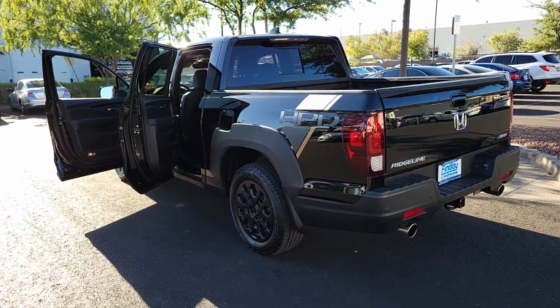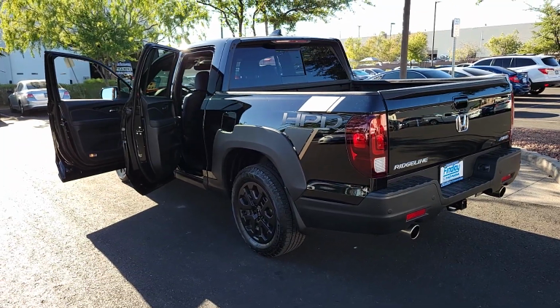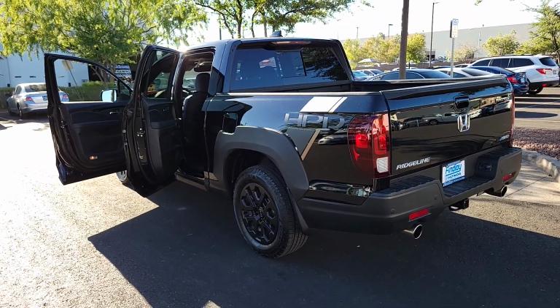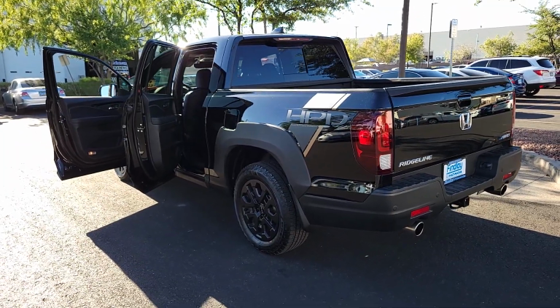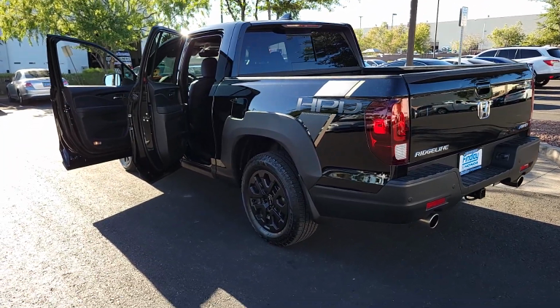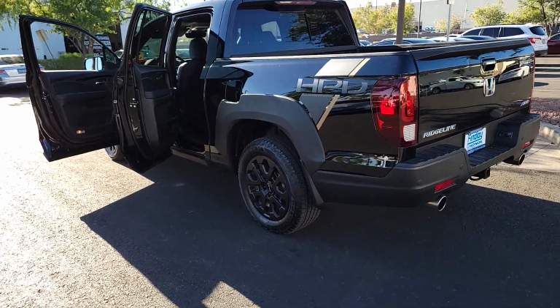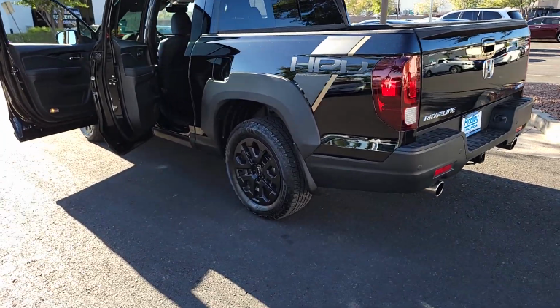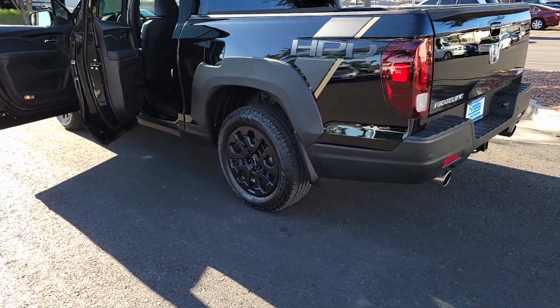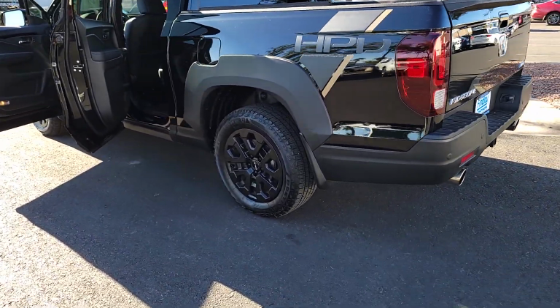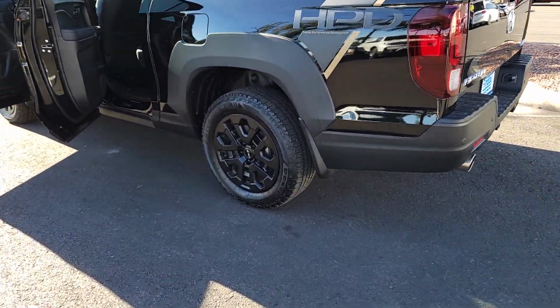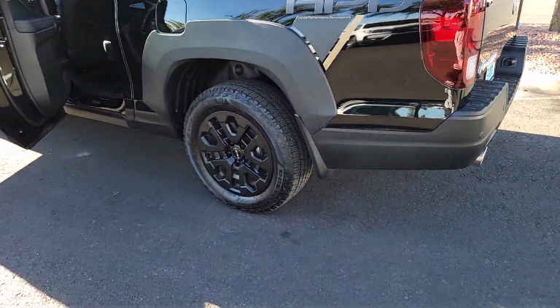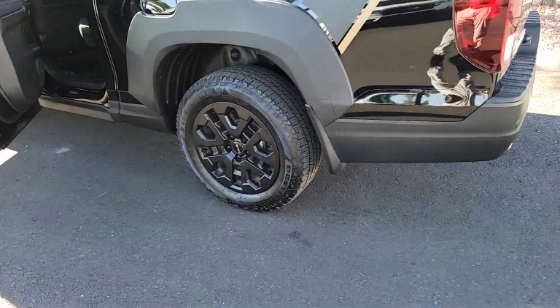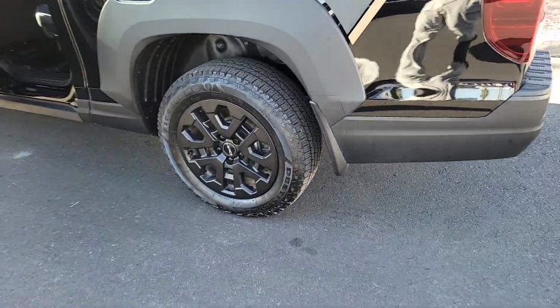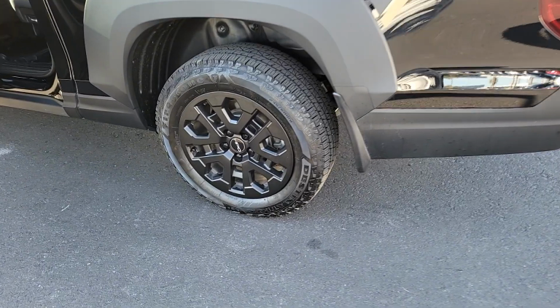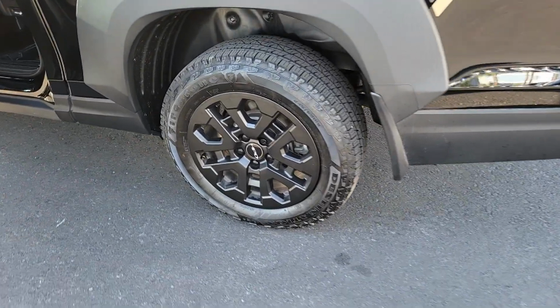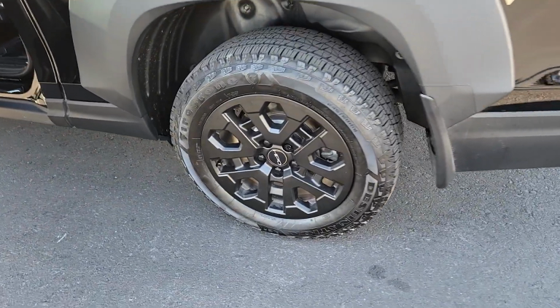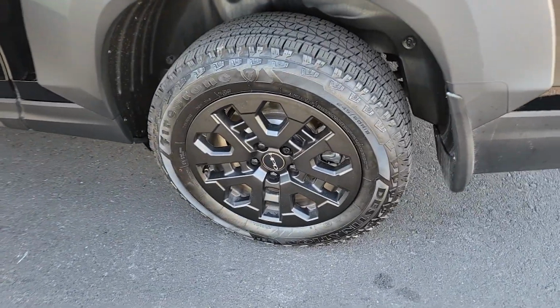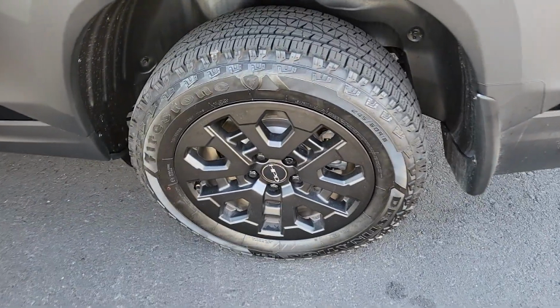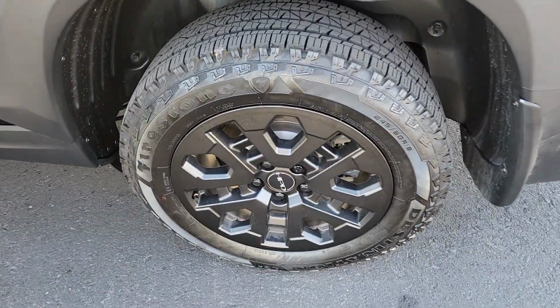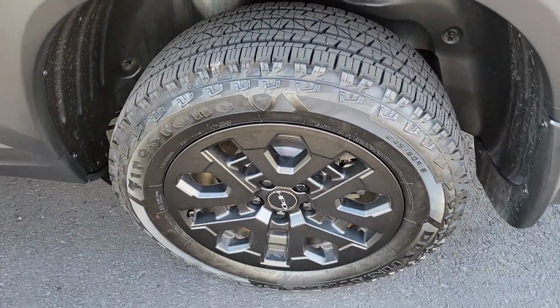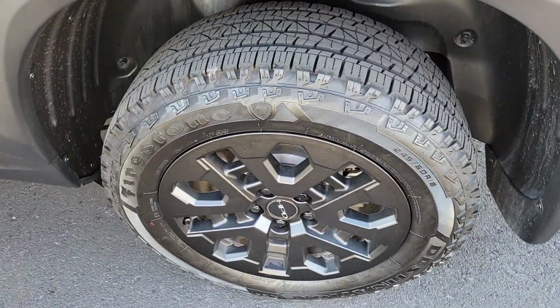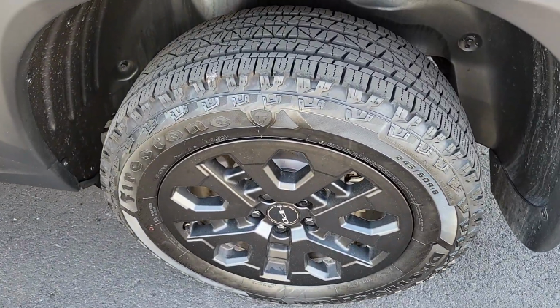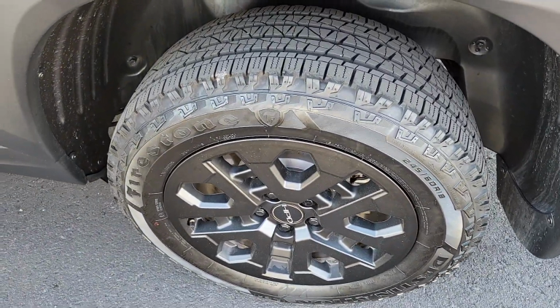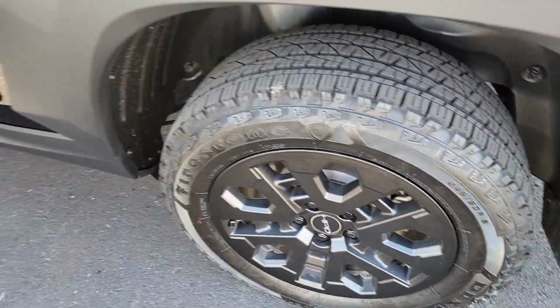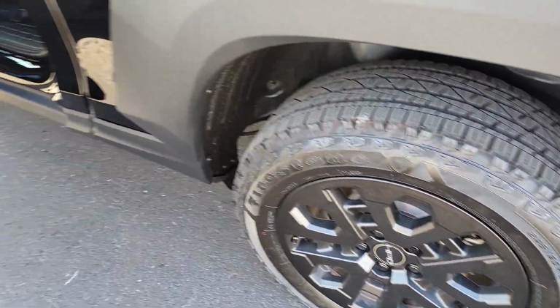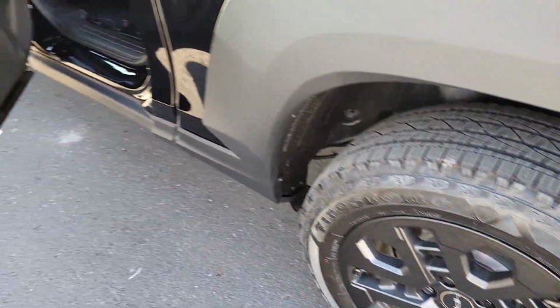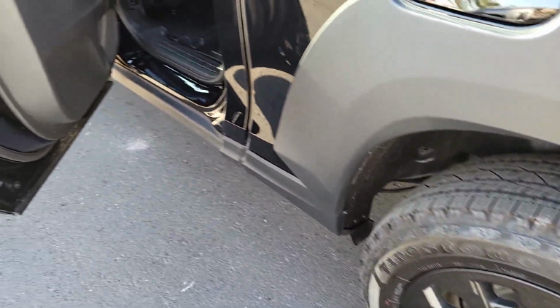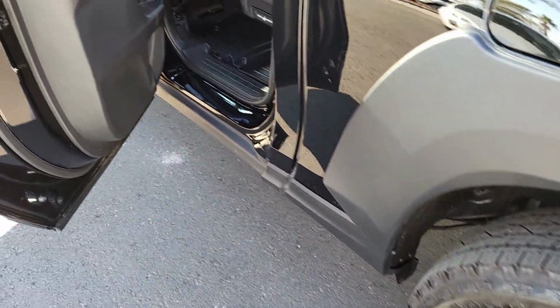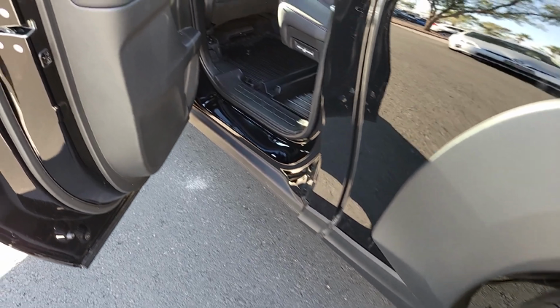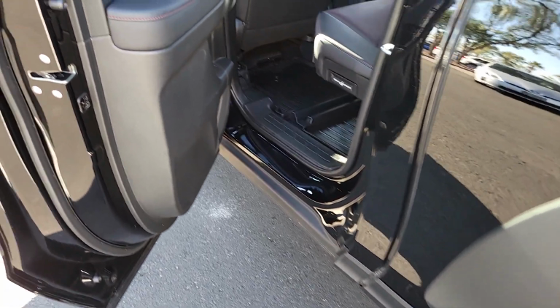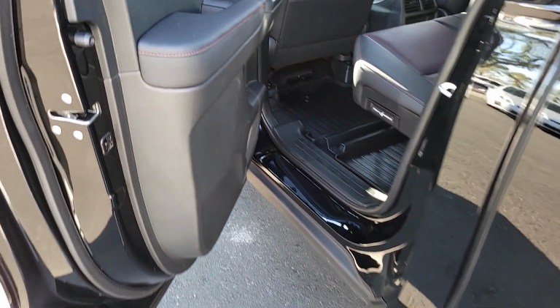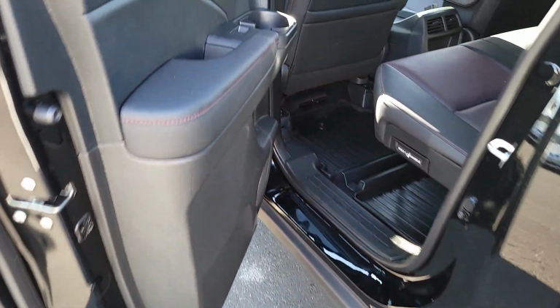Pre-collision system, backup camera, blind spot monitor, heated front seat, leather-wrapped steering wheel, auto-dimming rearview mirror, universal garage door opener.